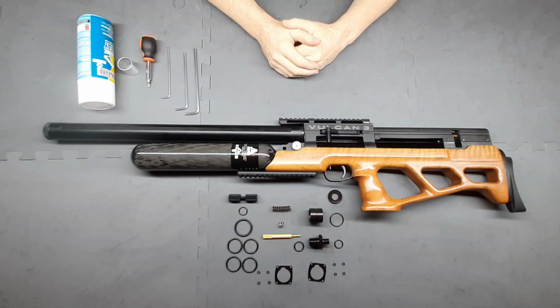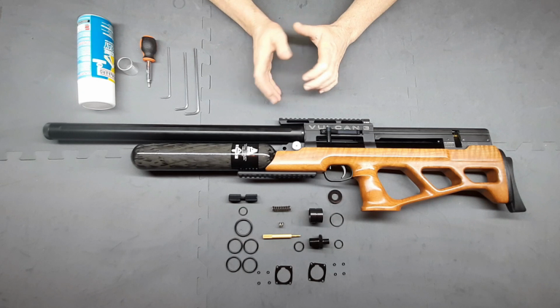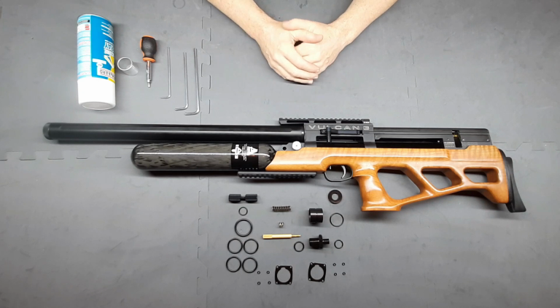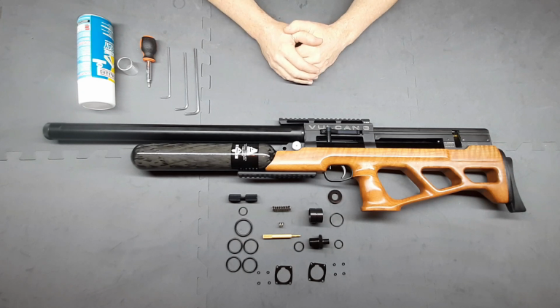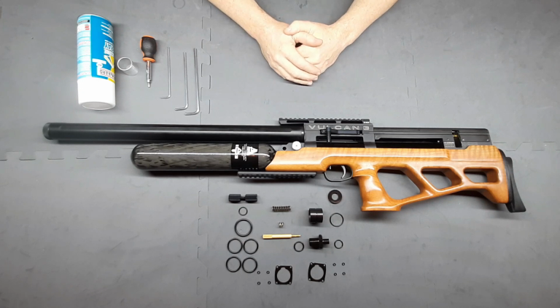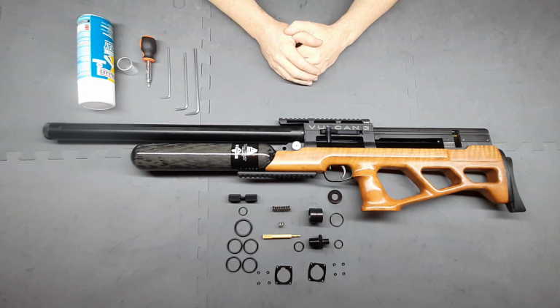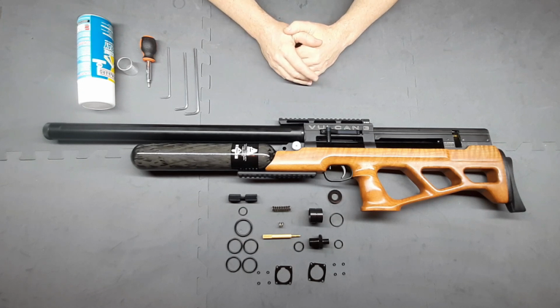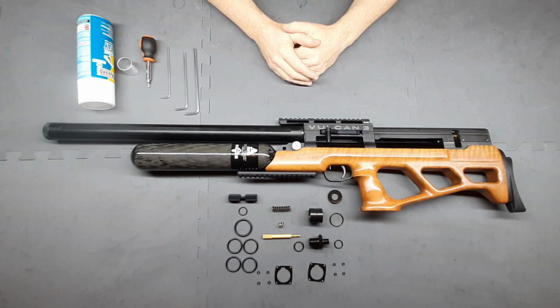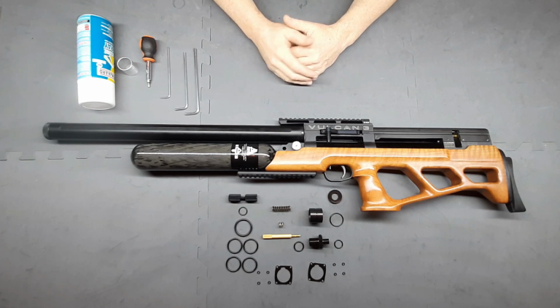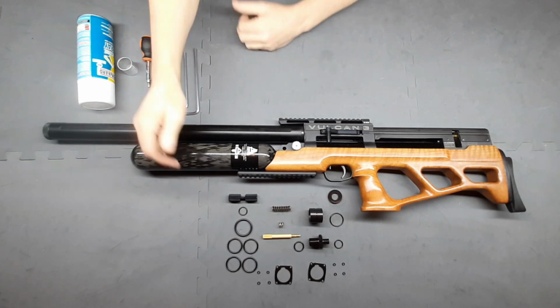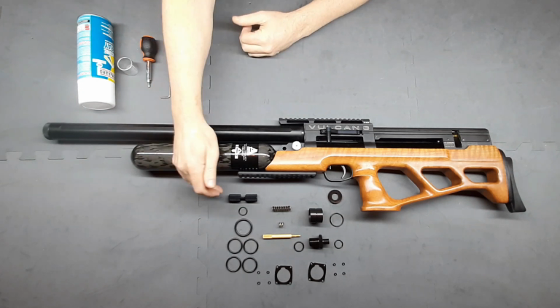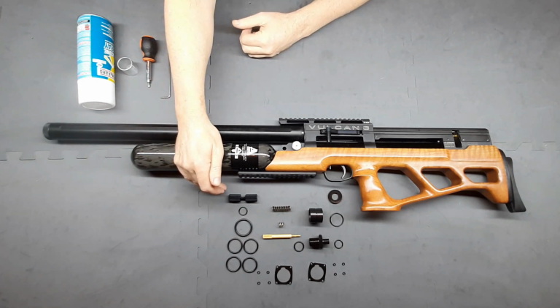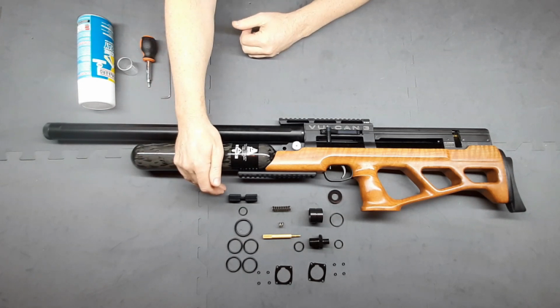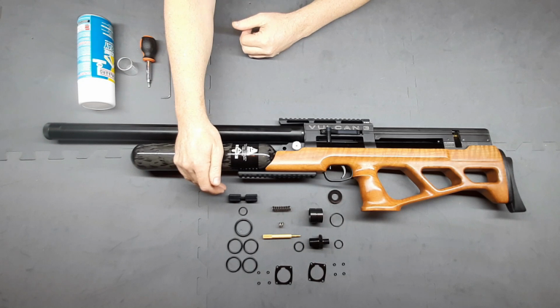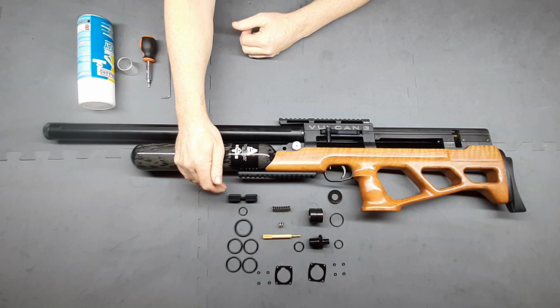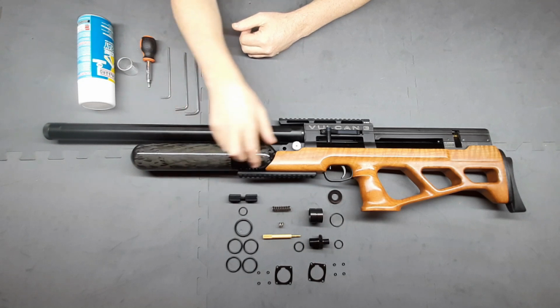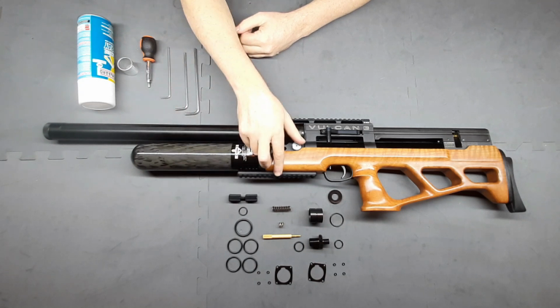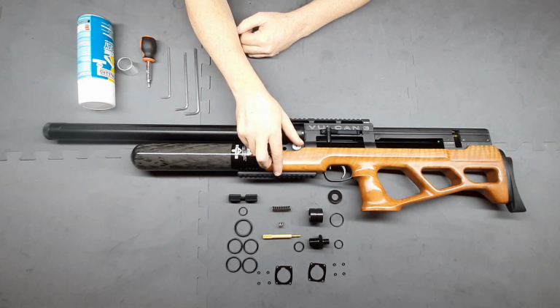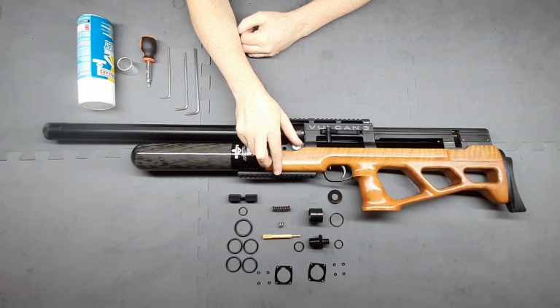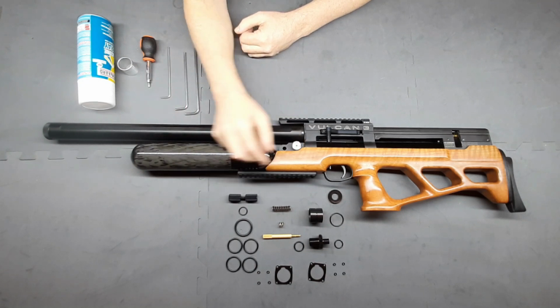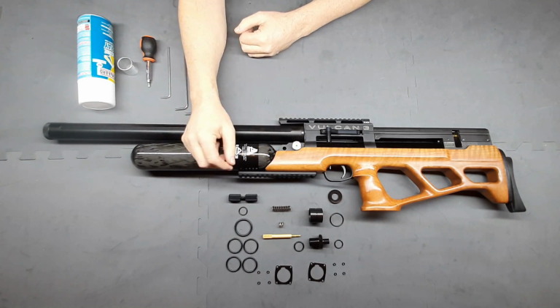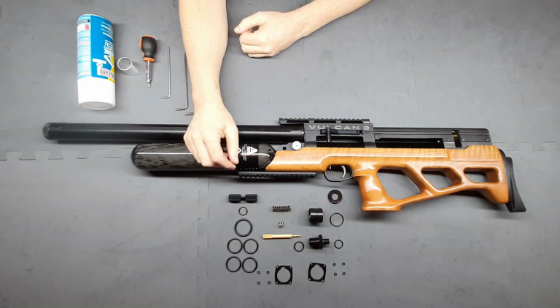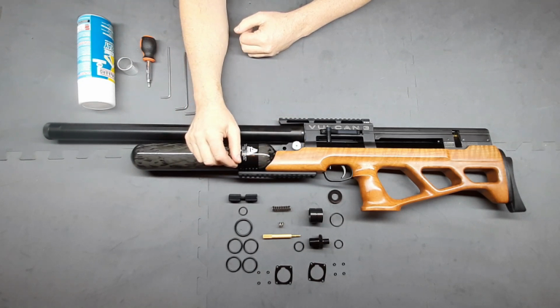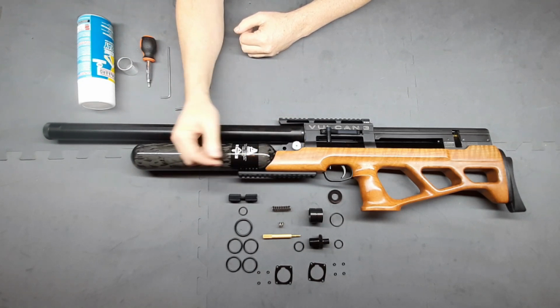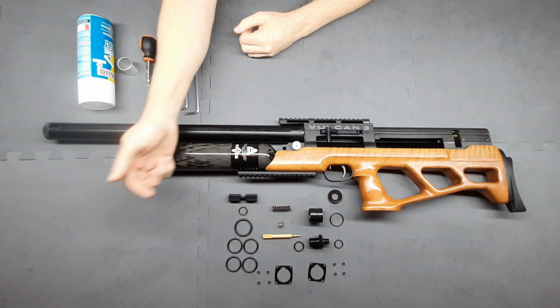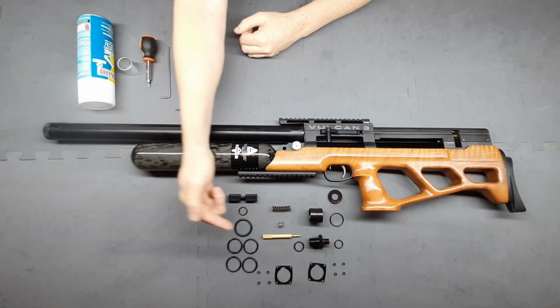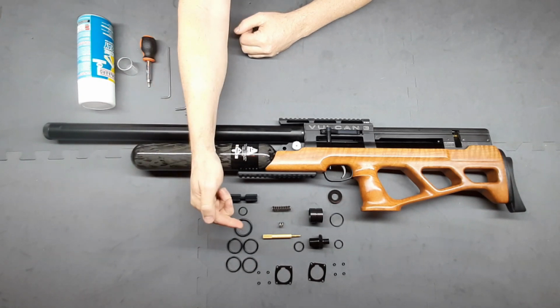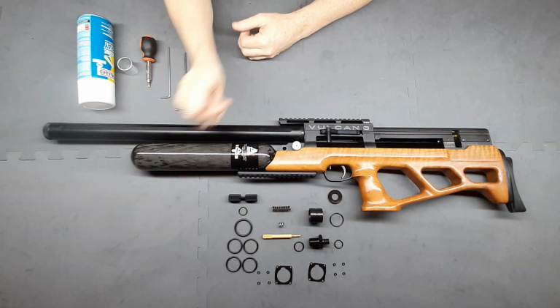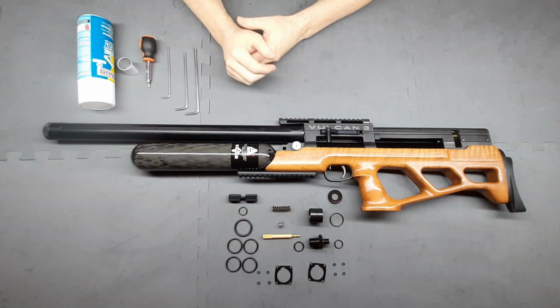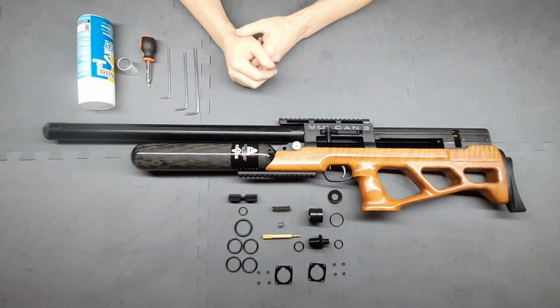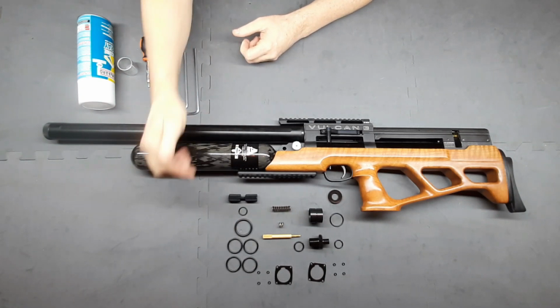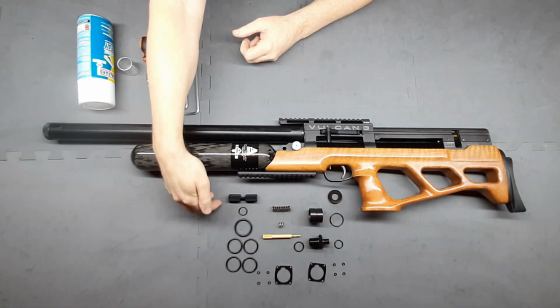We've made a couple of changes. One of the awesome things we've got is we've got the biathlon cocking handle. We've also redesigned the hammer spring and we've also included a regulator removal tool. We've also got all the o-rings.